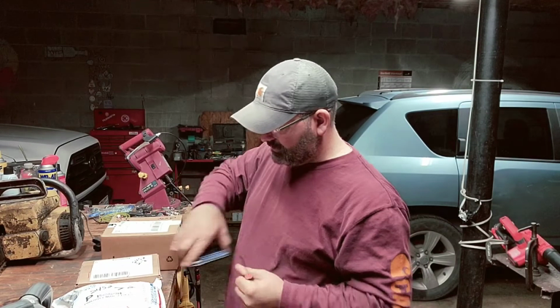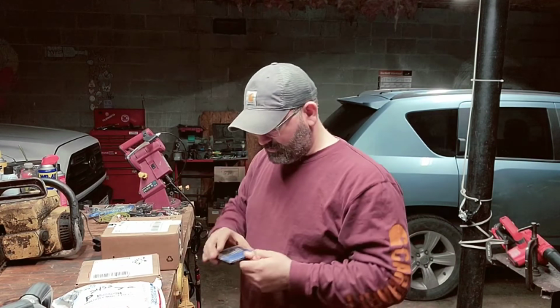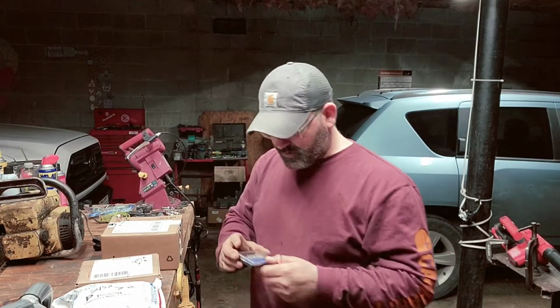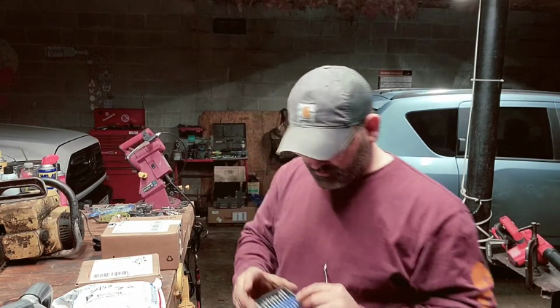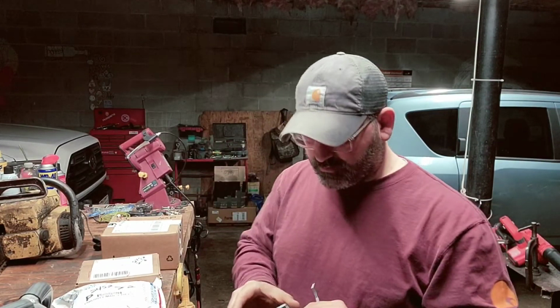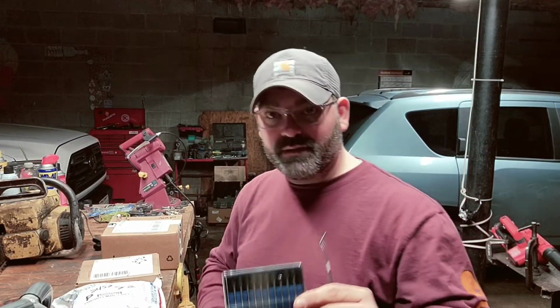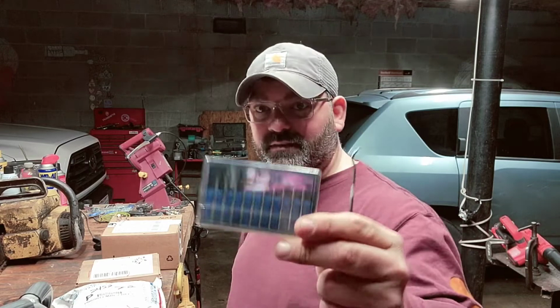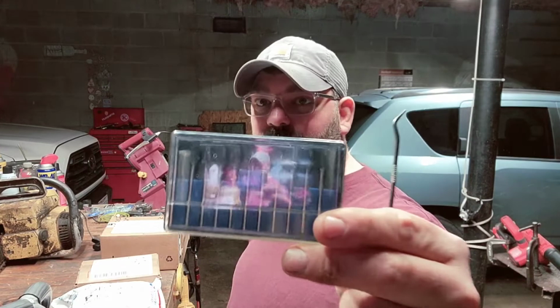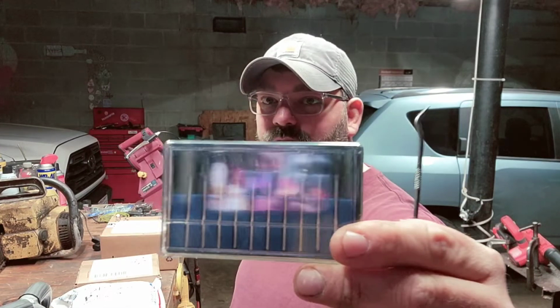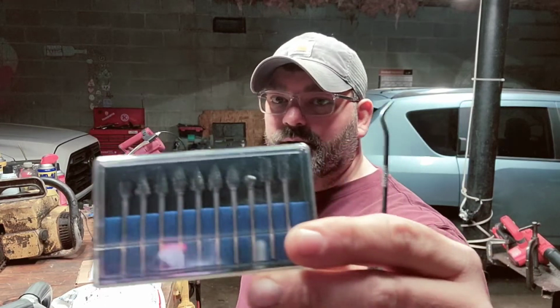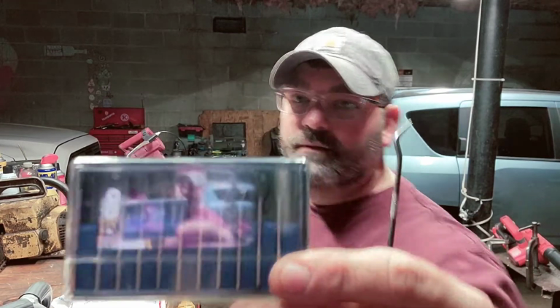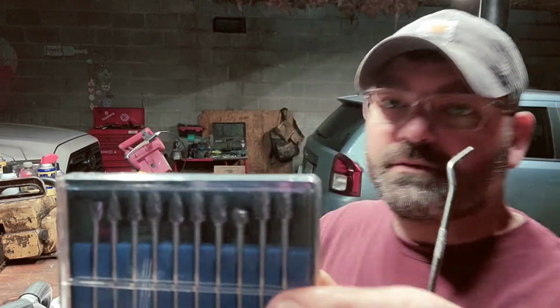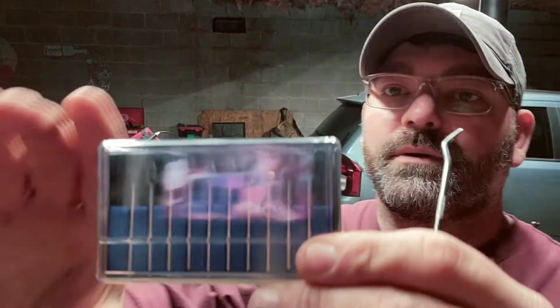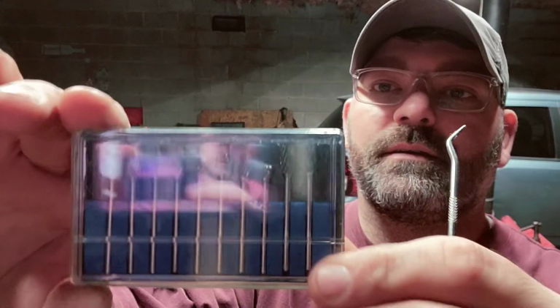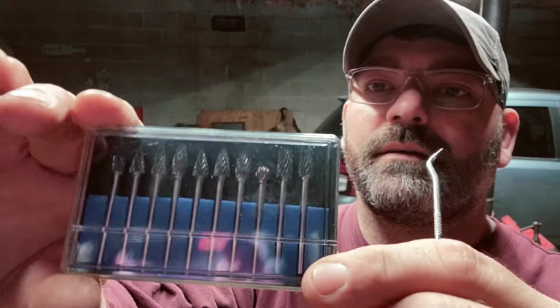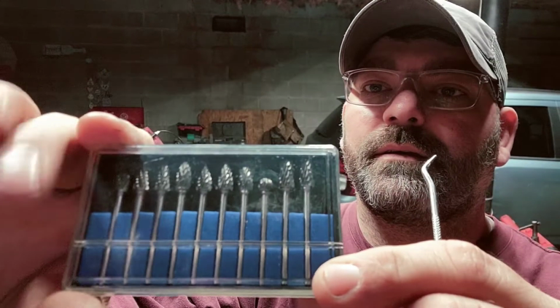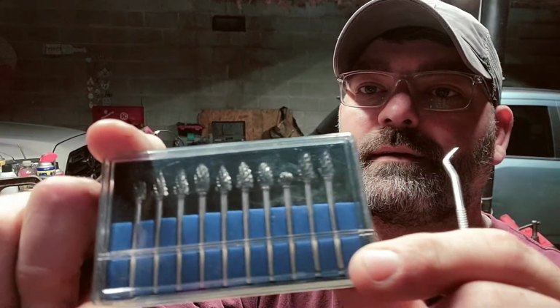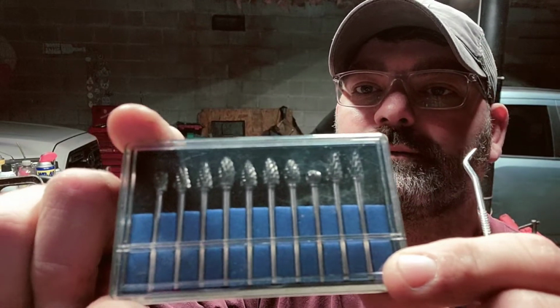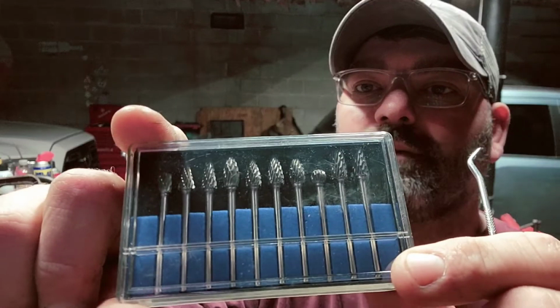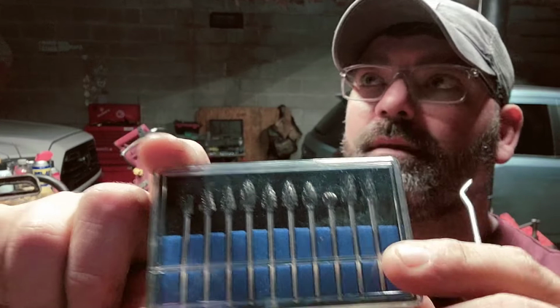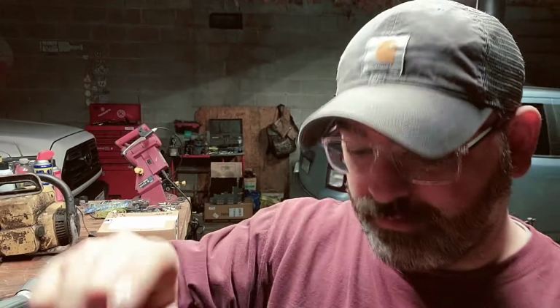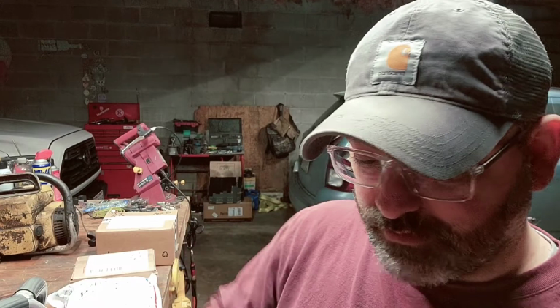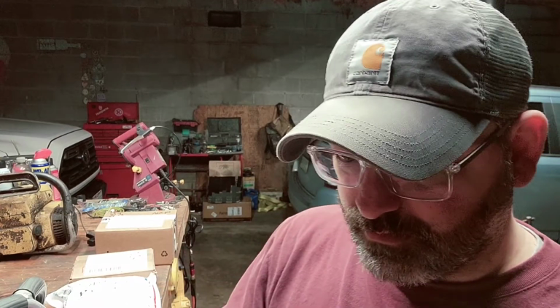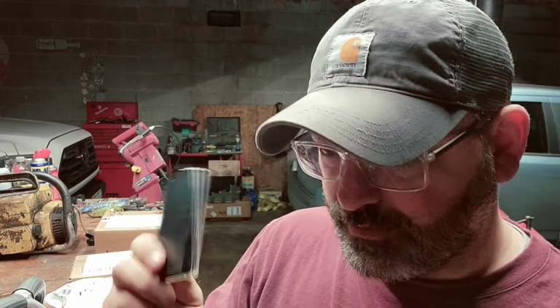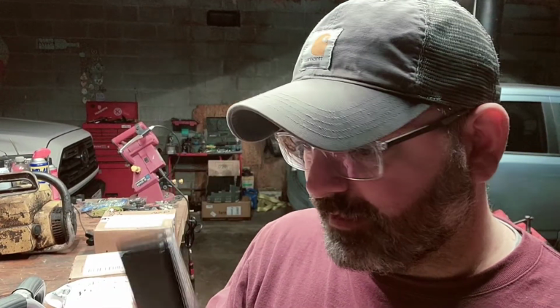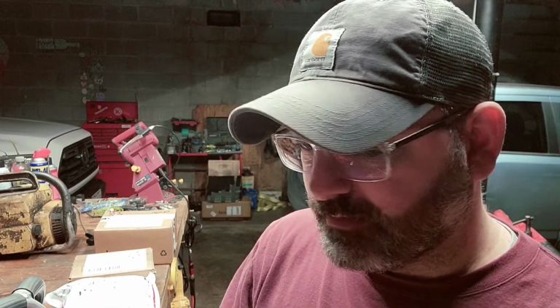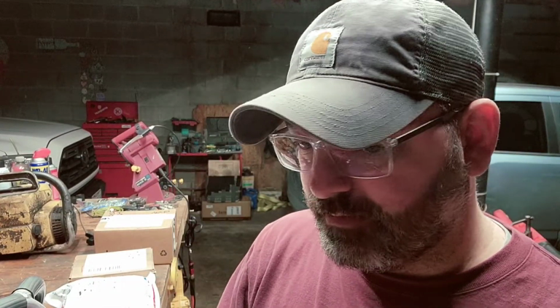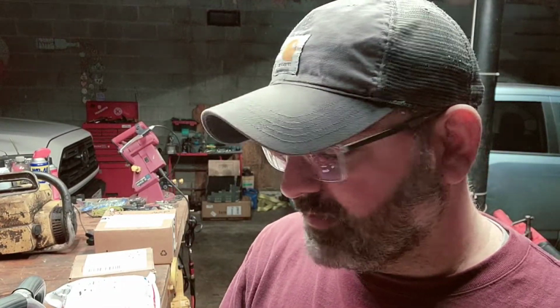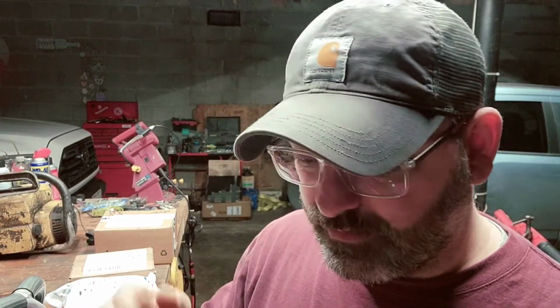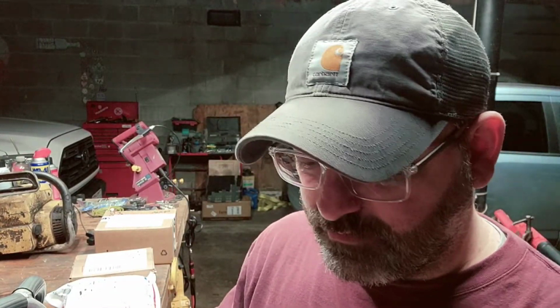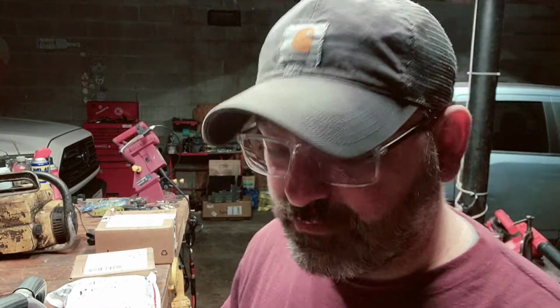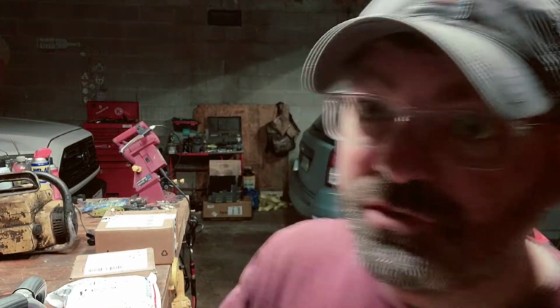I did get my tungsten bits in to start hoarding, so that is a thing in the future.